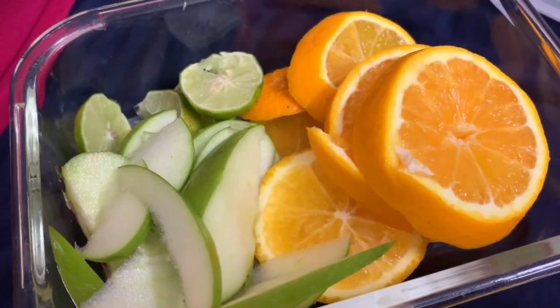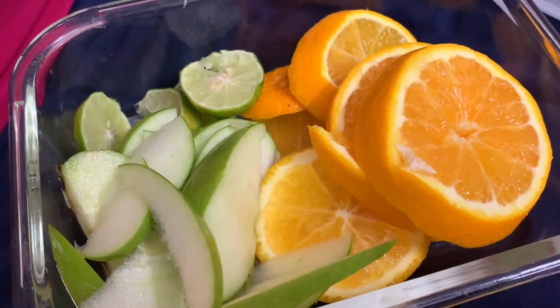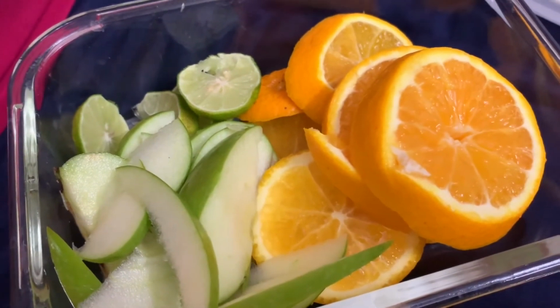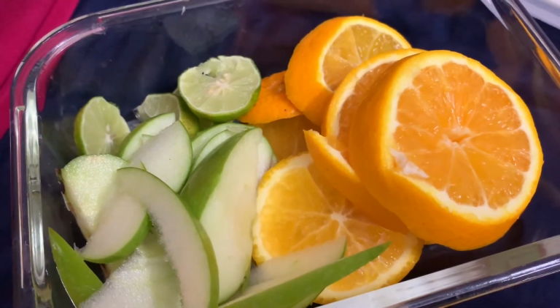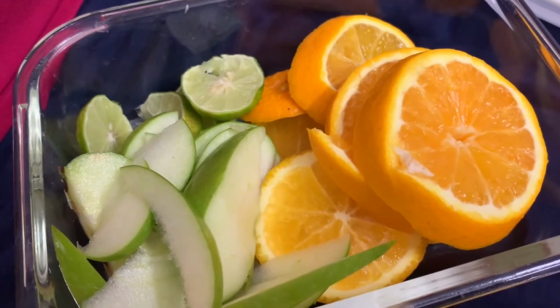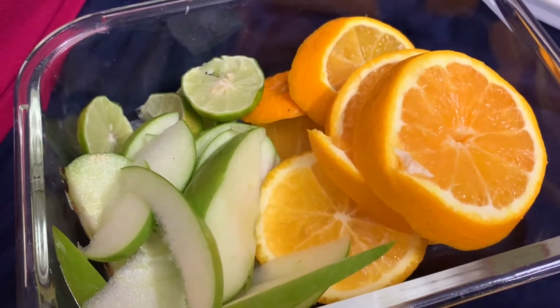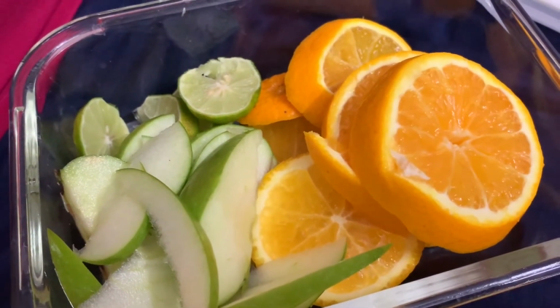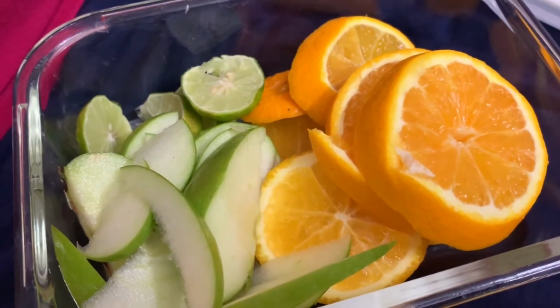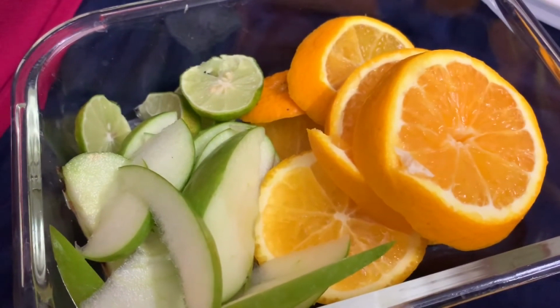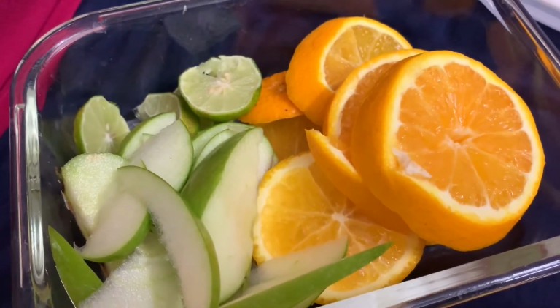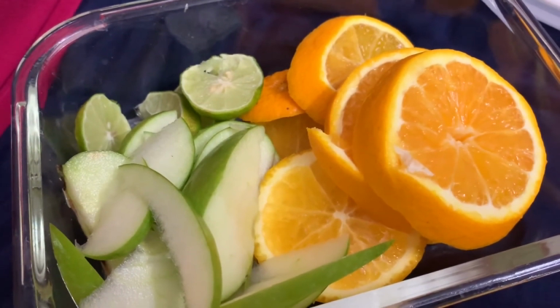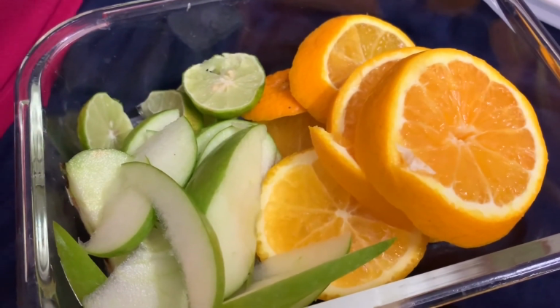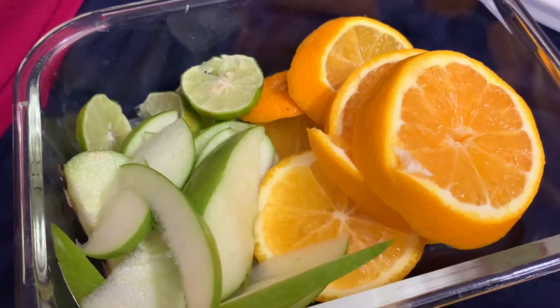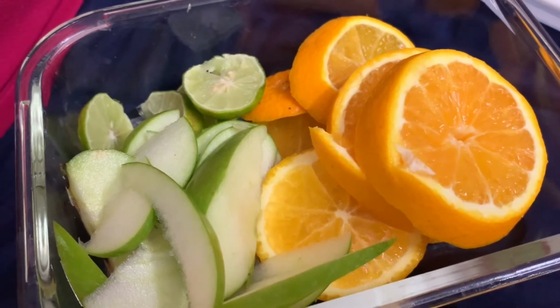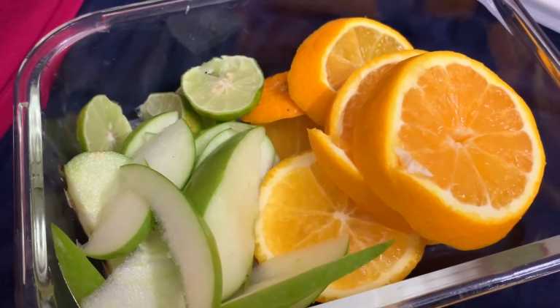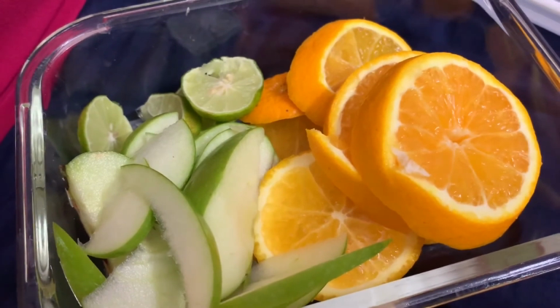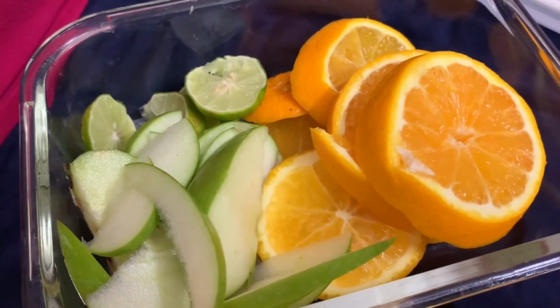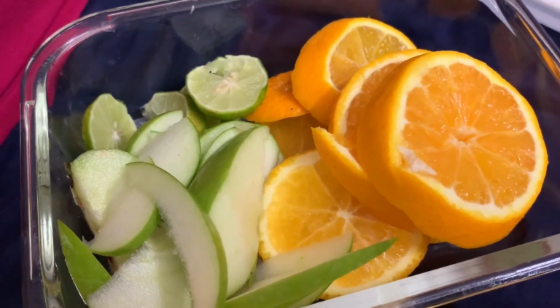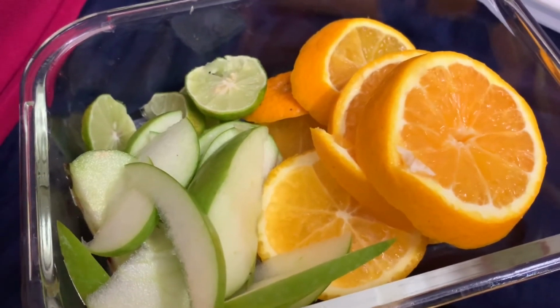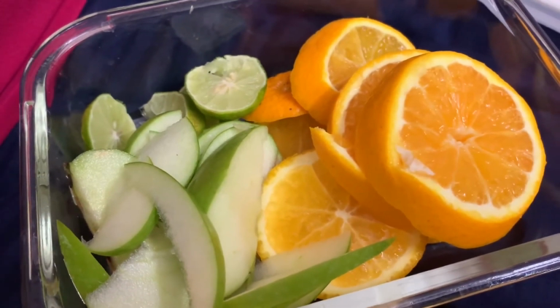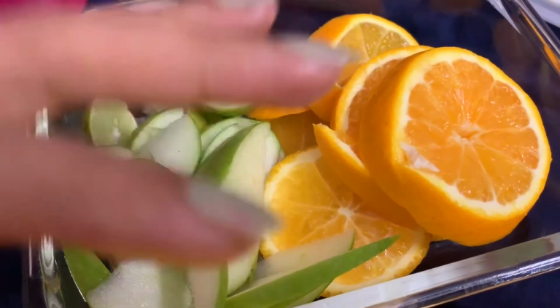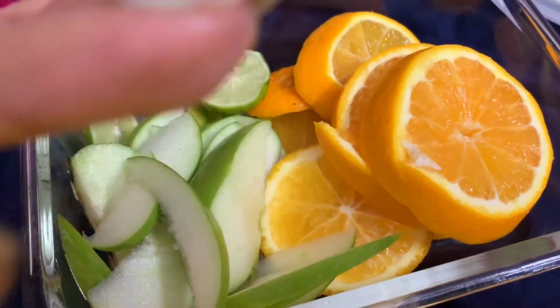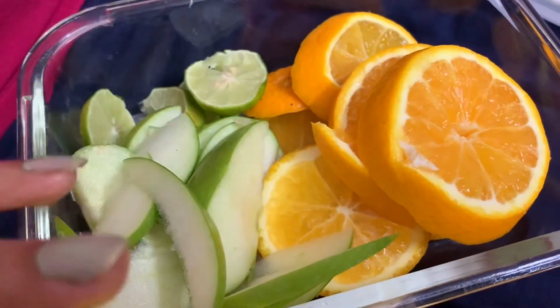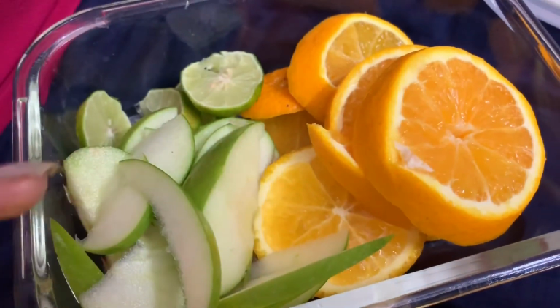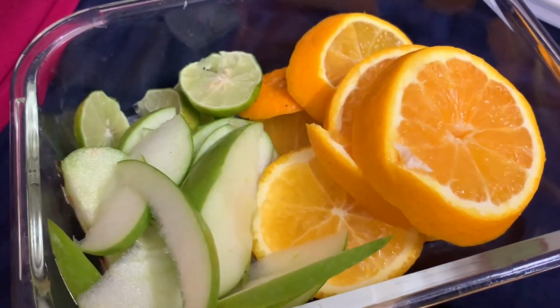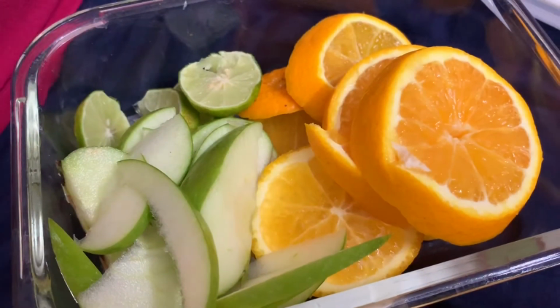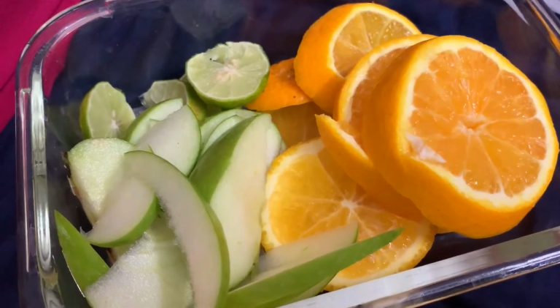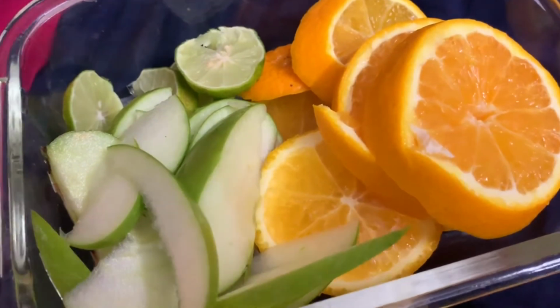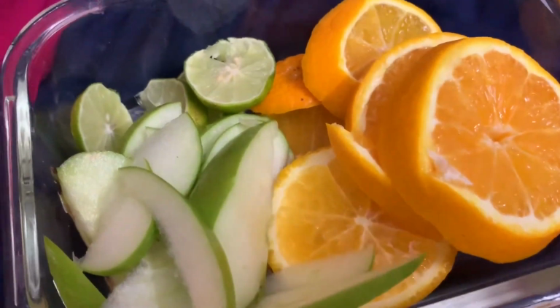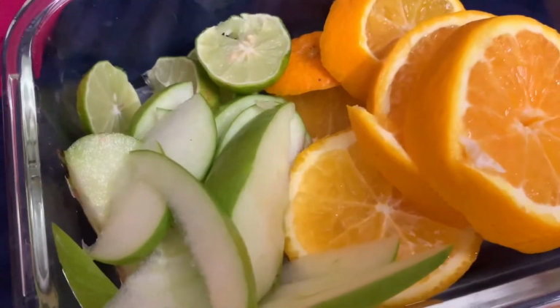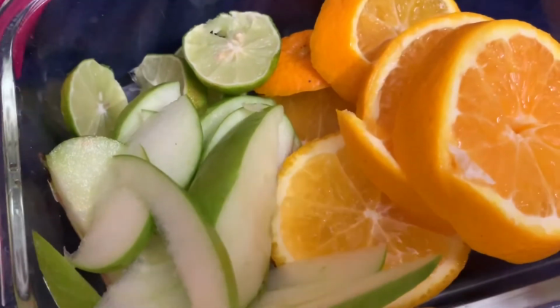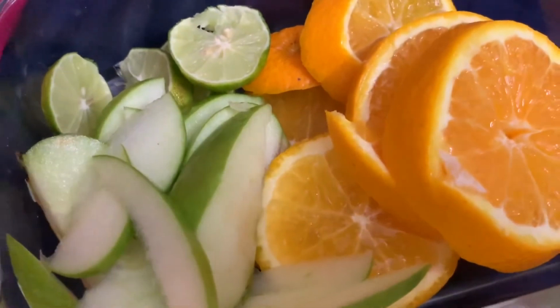If you freeze the water, it will be good. If we freeze the water, it will be okay, no problem. This is why we will add some cool water — chill water. I'm going to adjust the water.